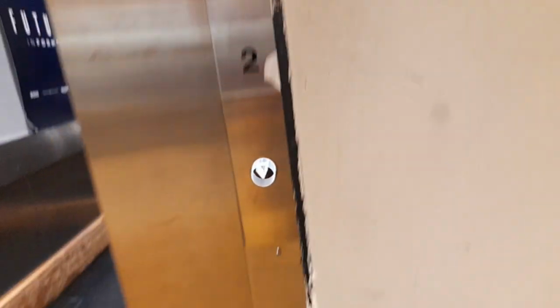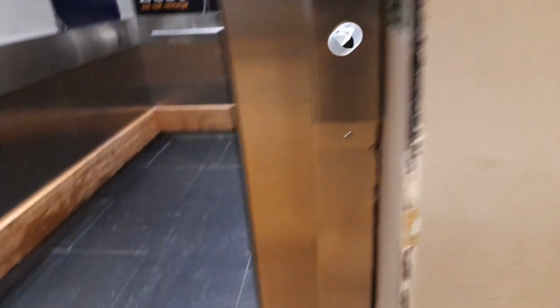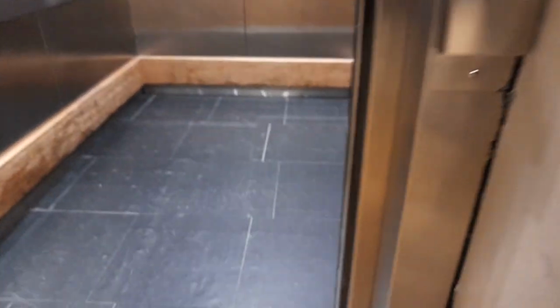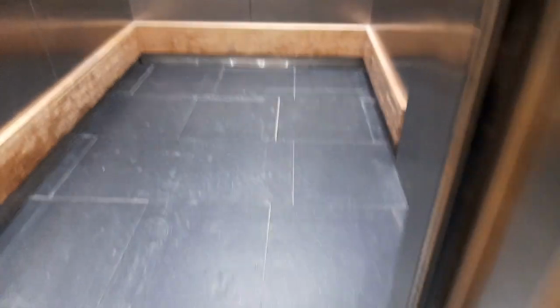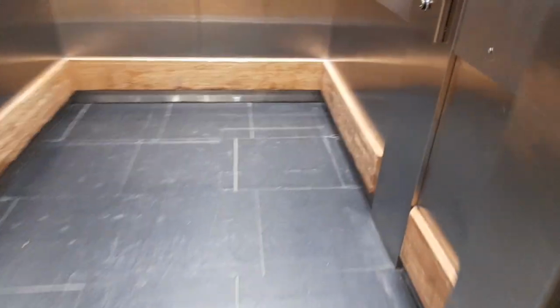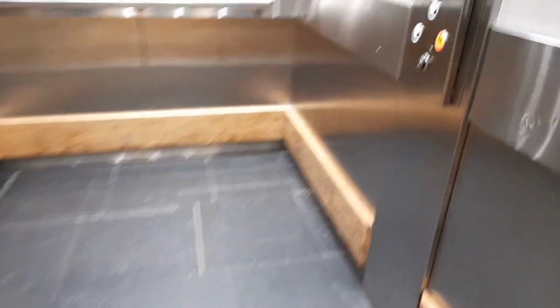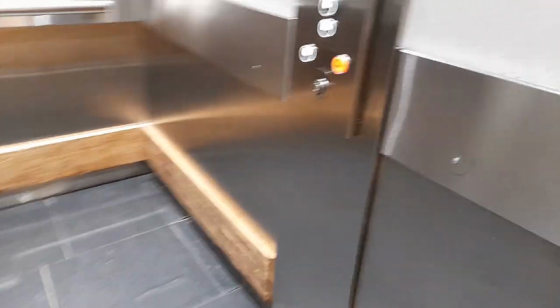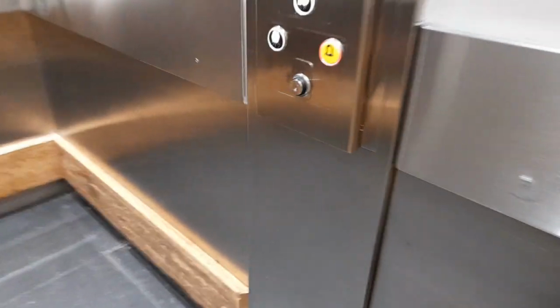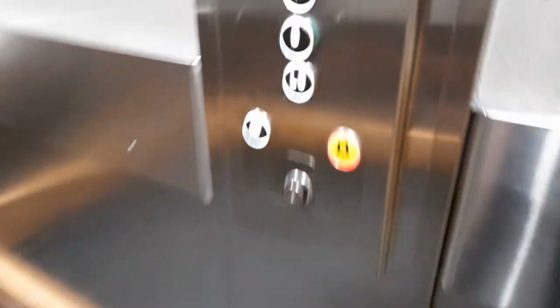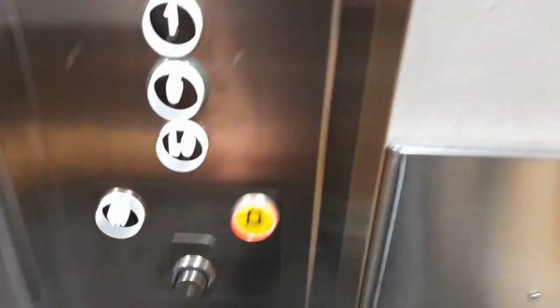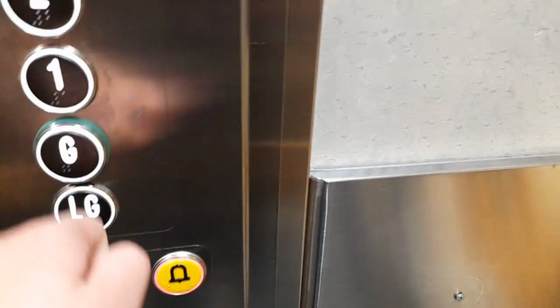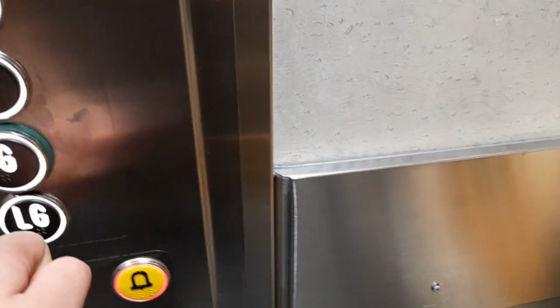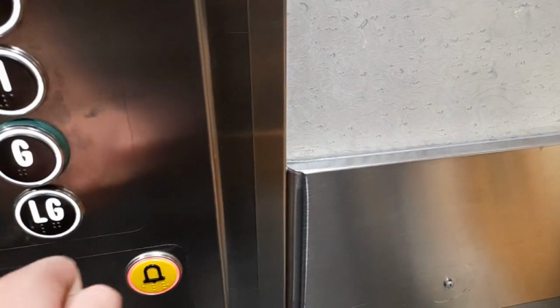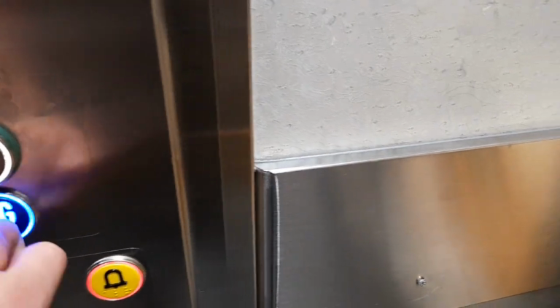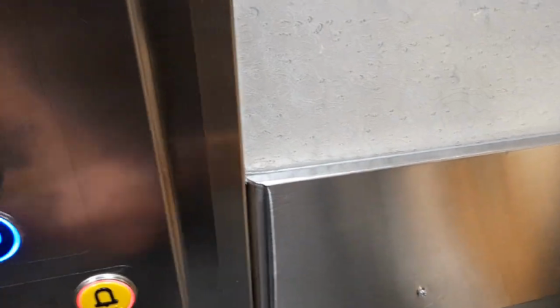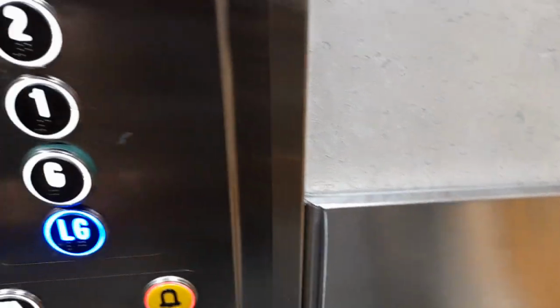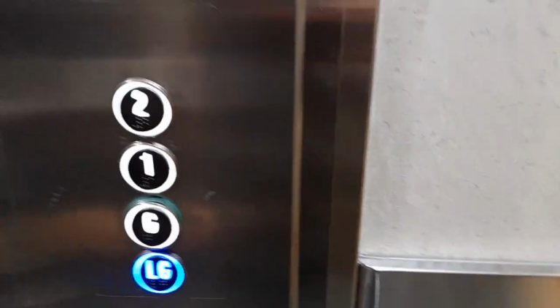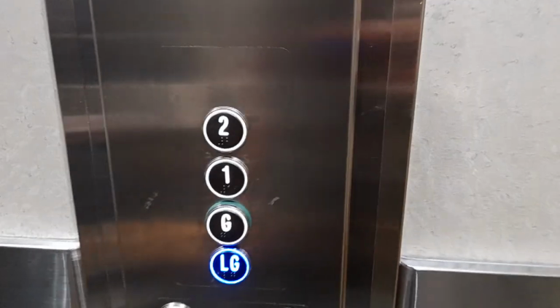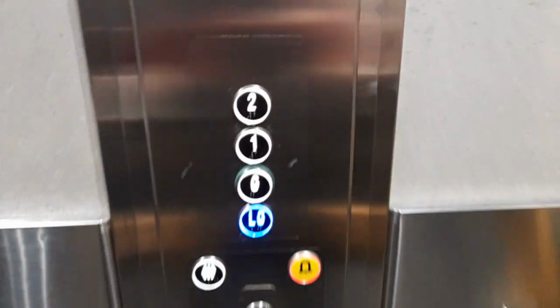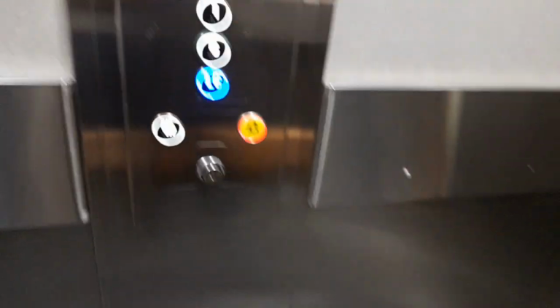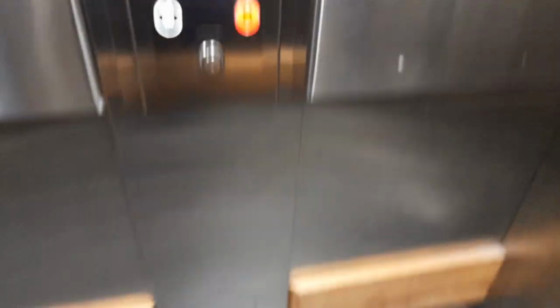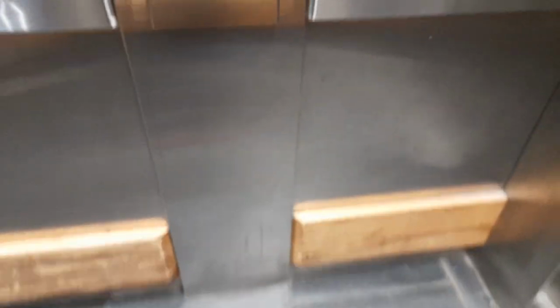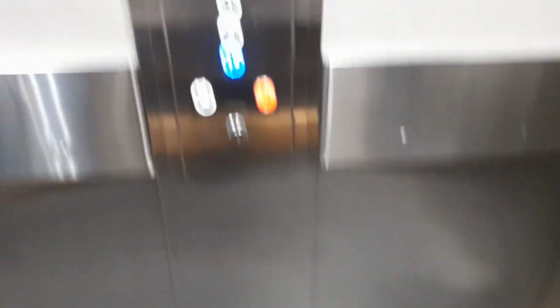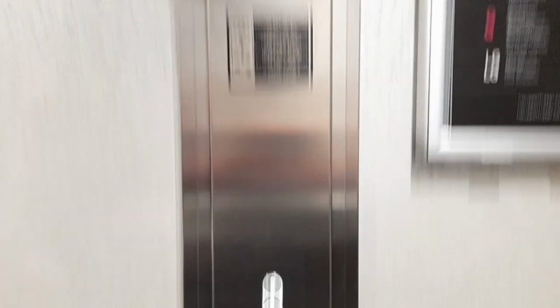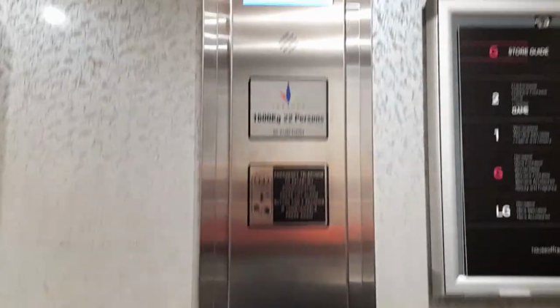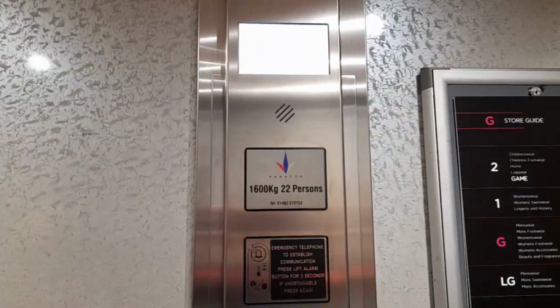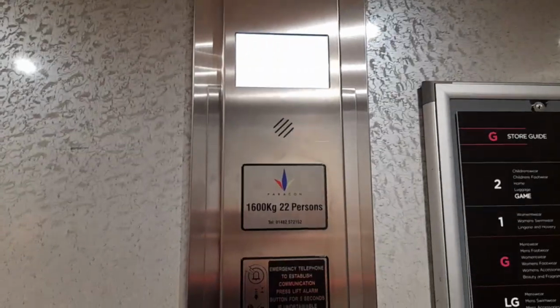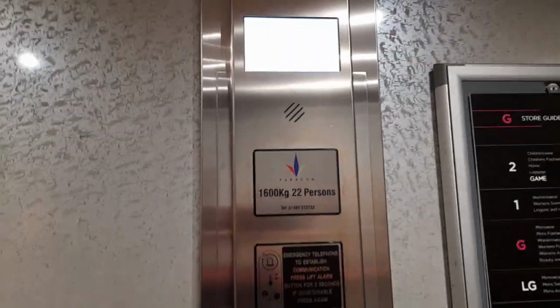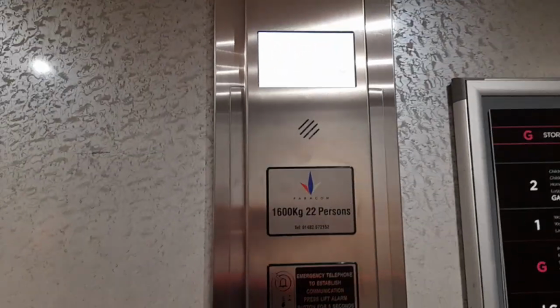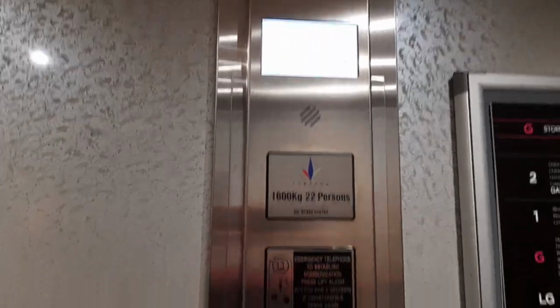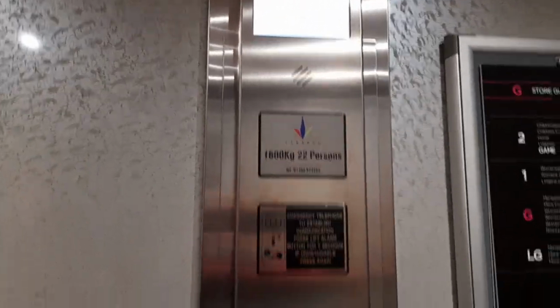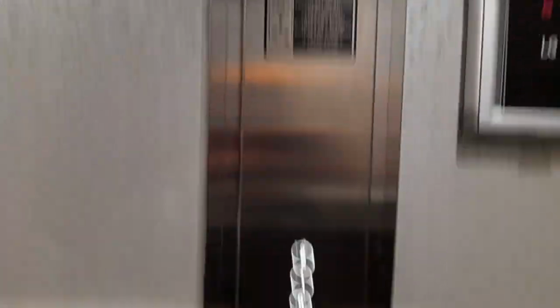And here it is. We'll go to lower ground, and if it stops at any other floor we'll get out. So it's a Paragon lift — 1600kg capacity, ground floor, 22 persons.